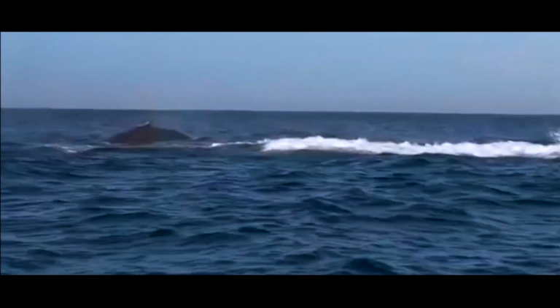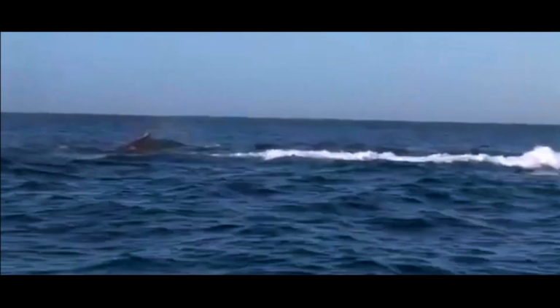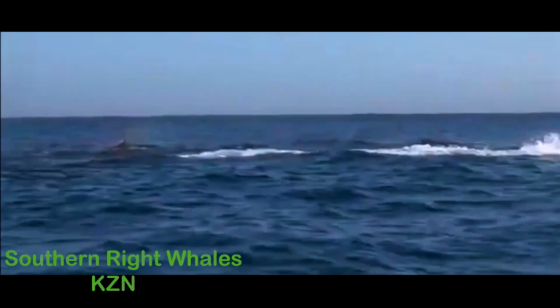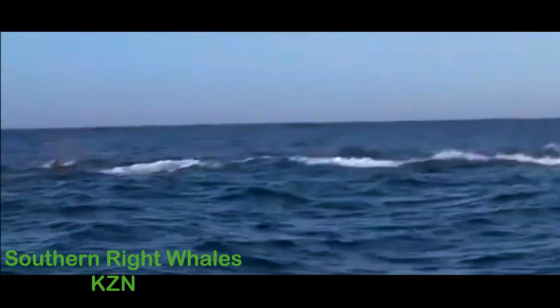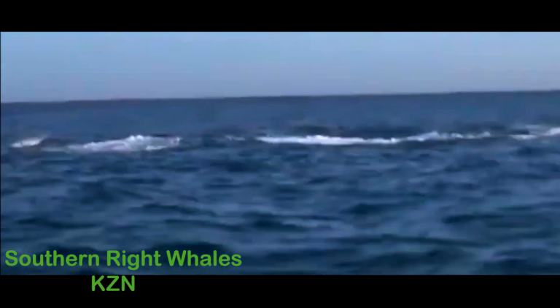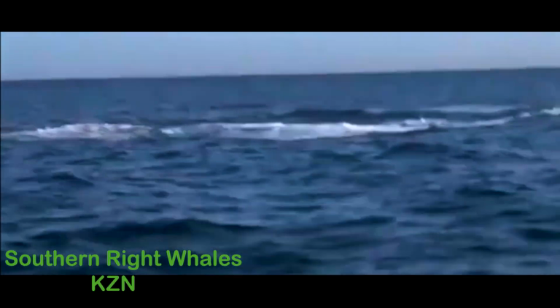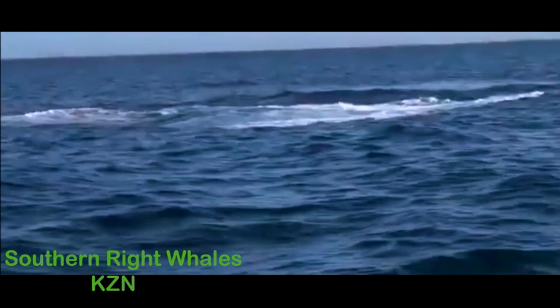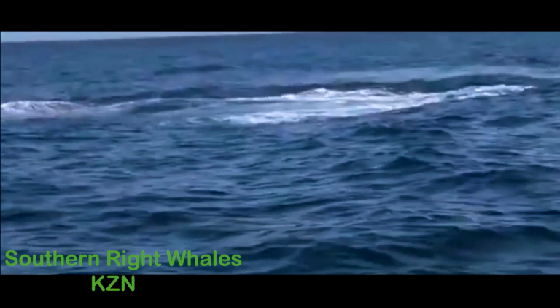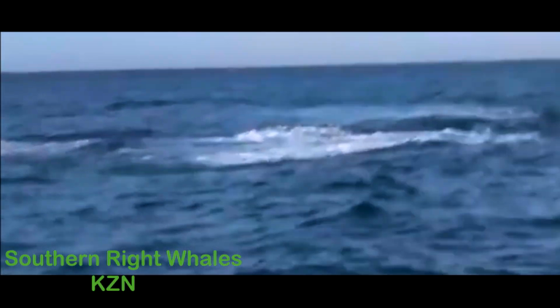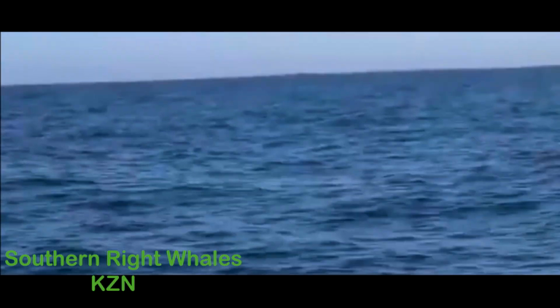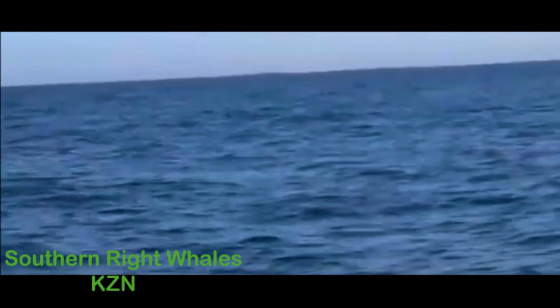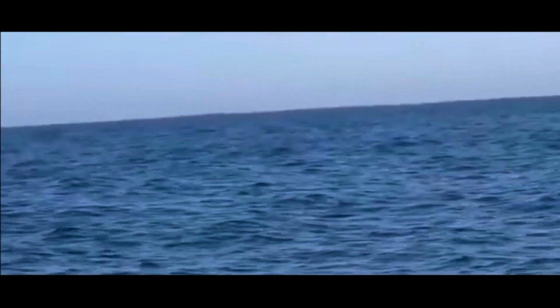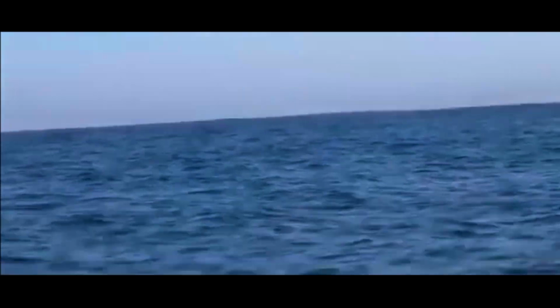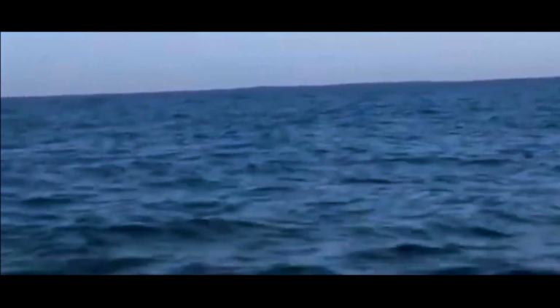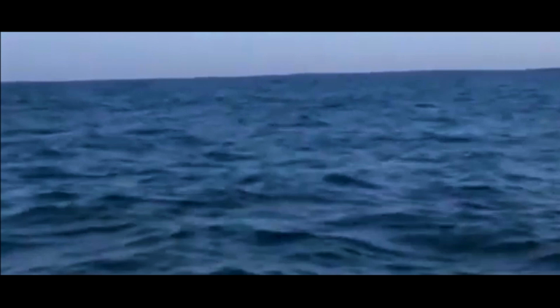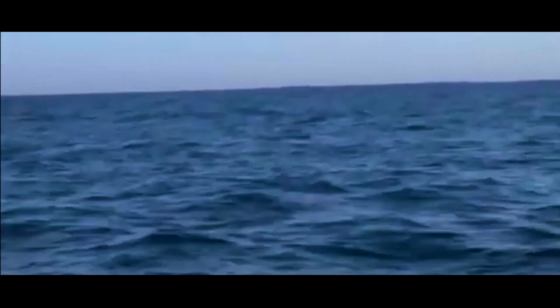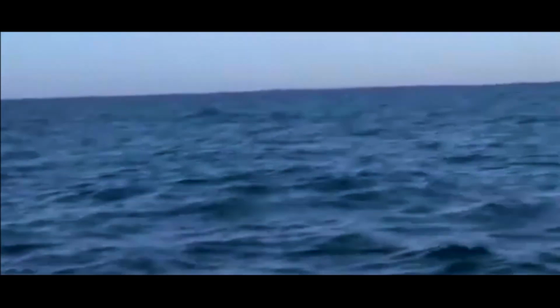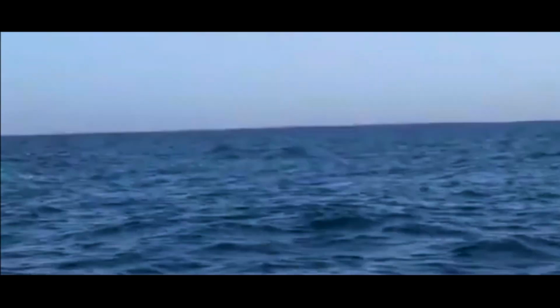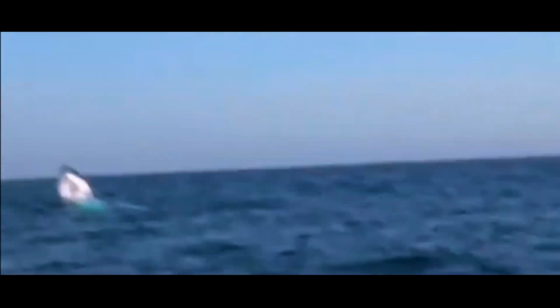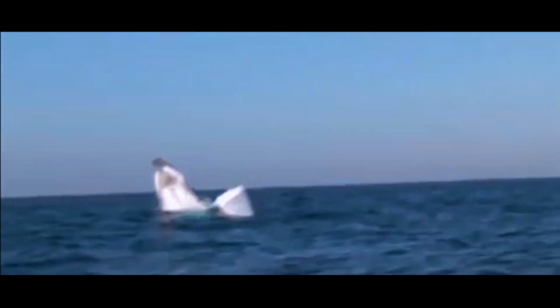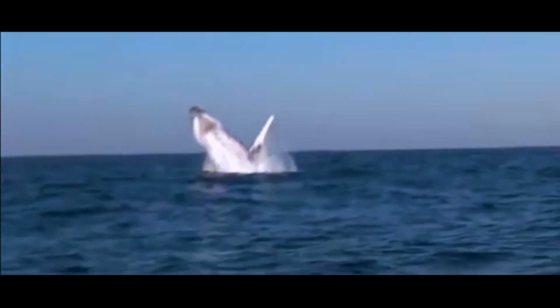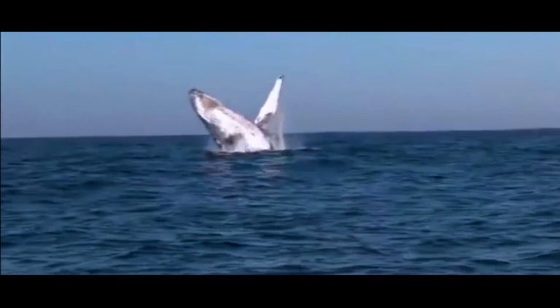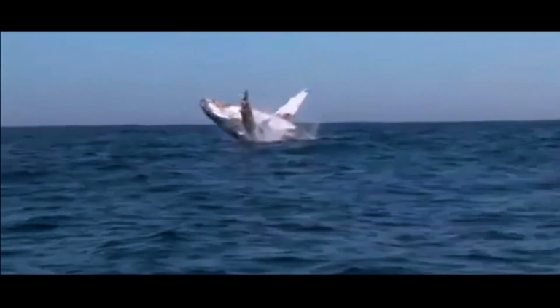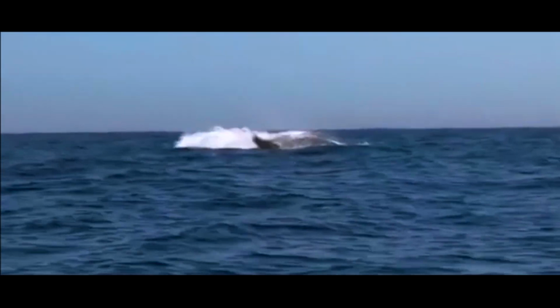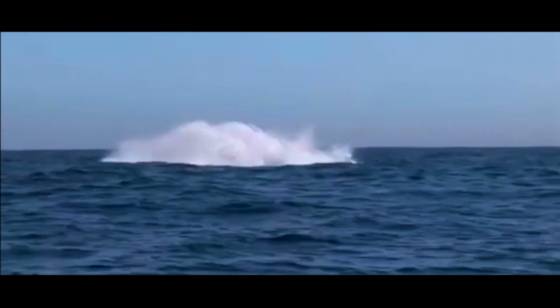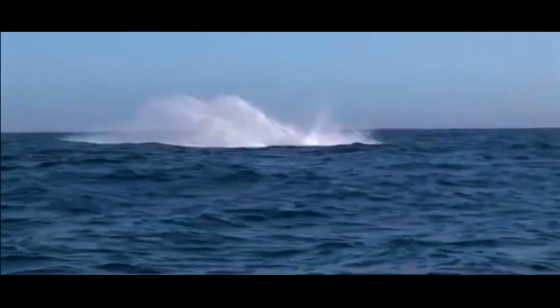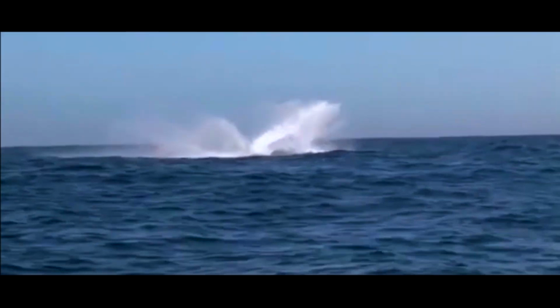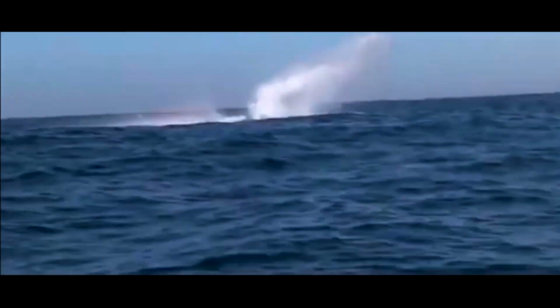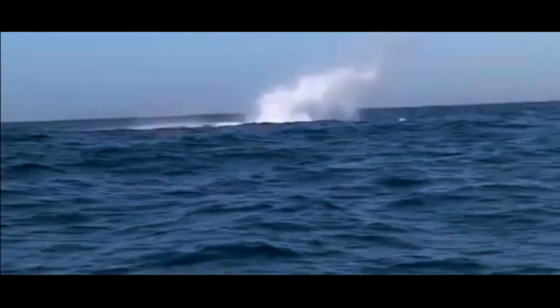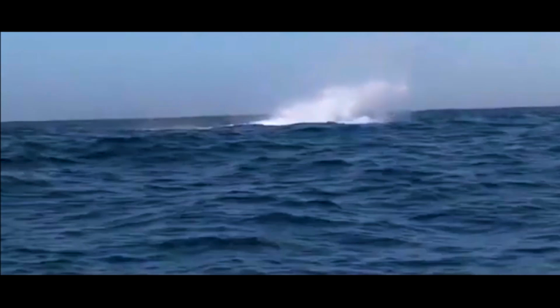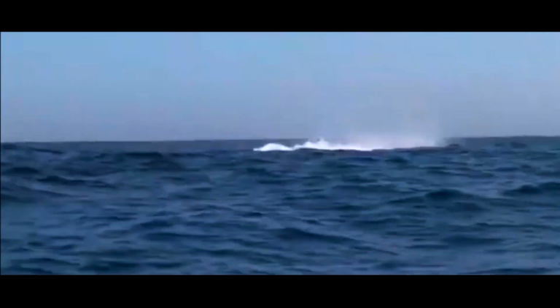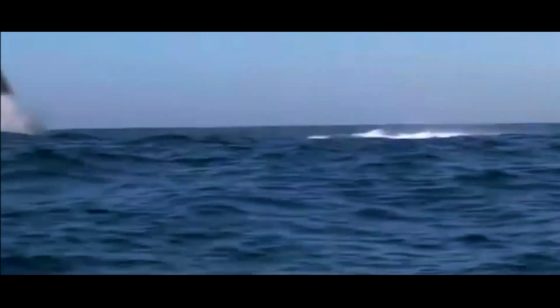Southern right whales spend summer close to Antarctica and migrate north in the winter. Fishing nets, pollution, and poaching threaten these whales.